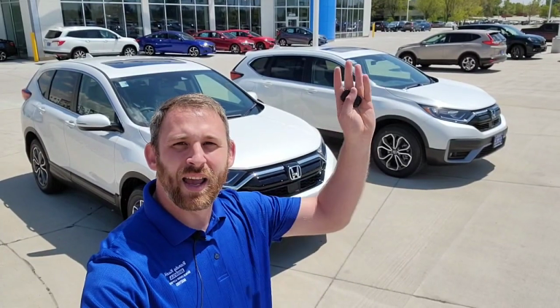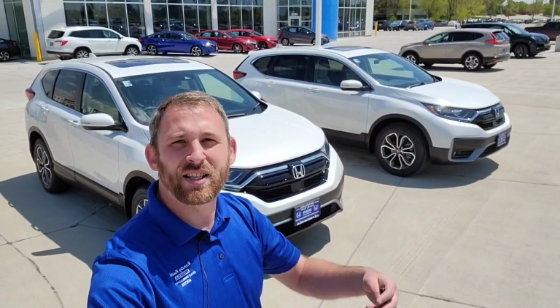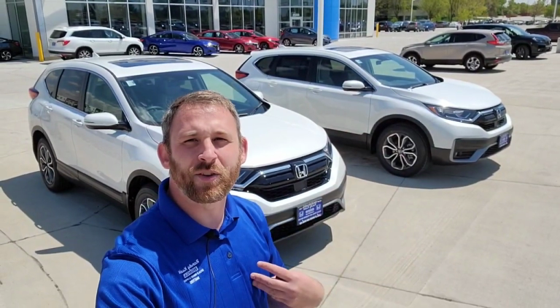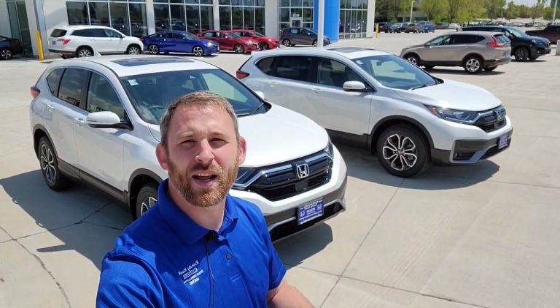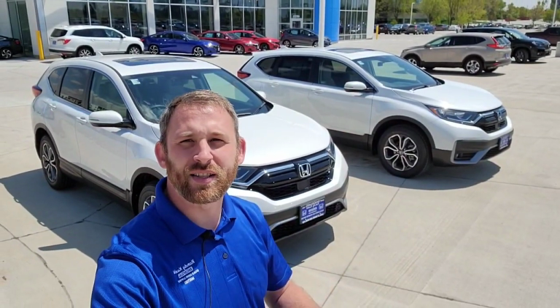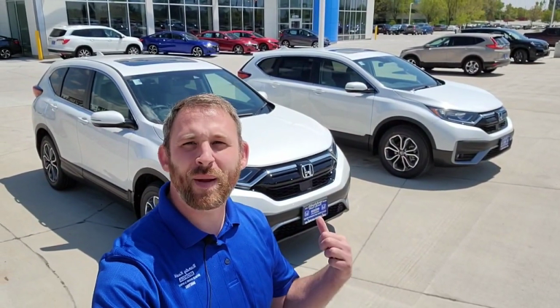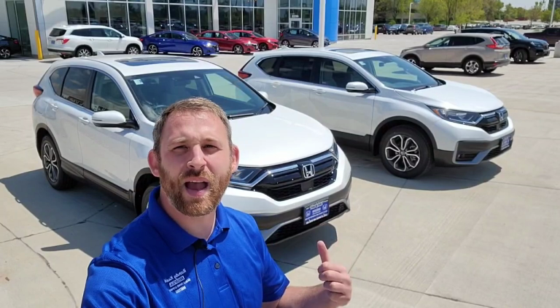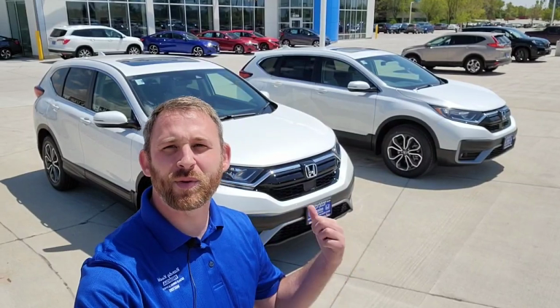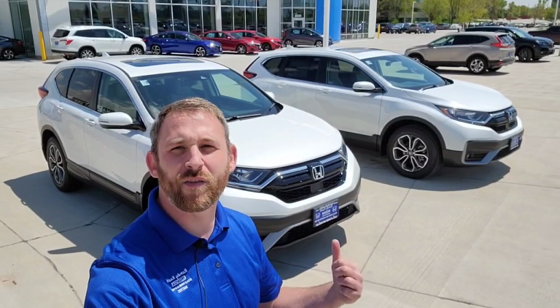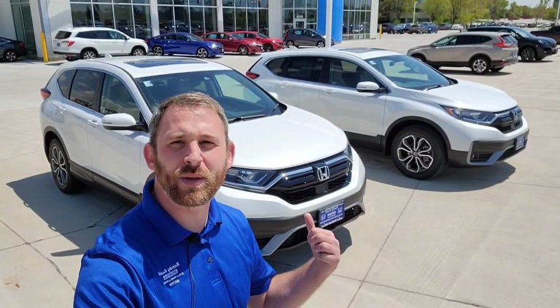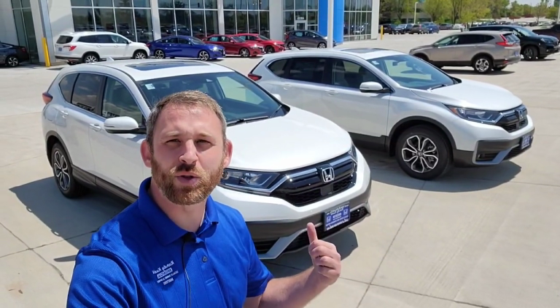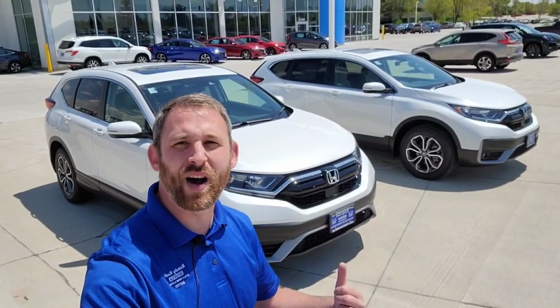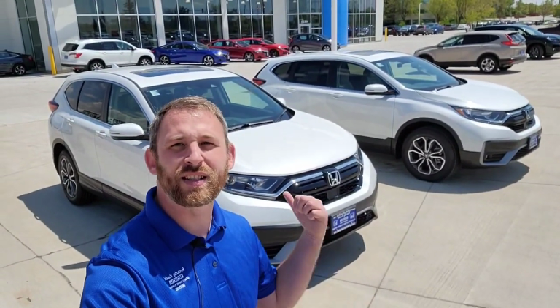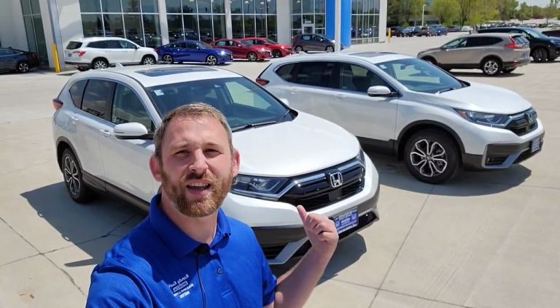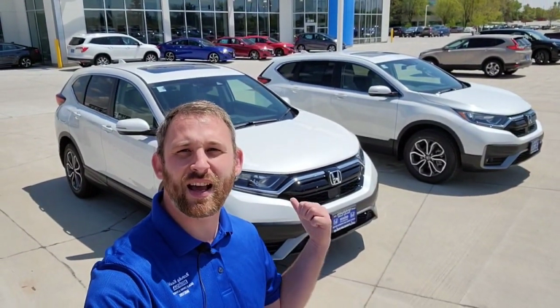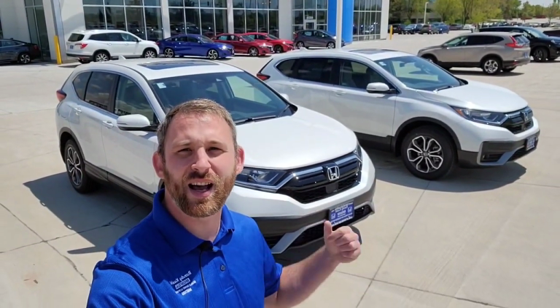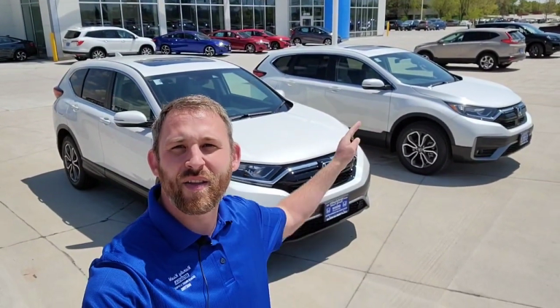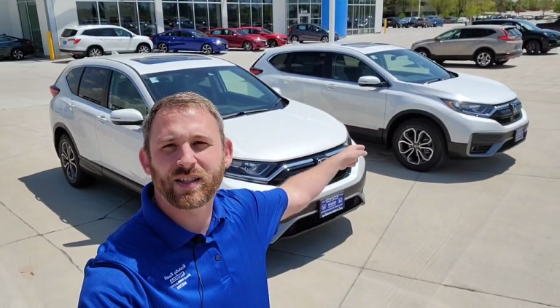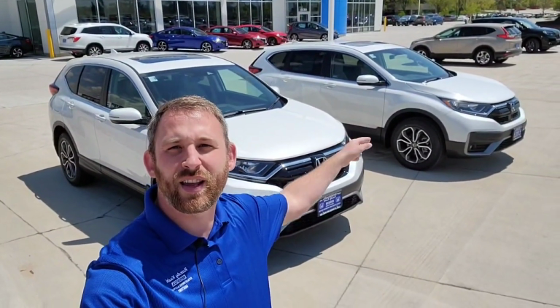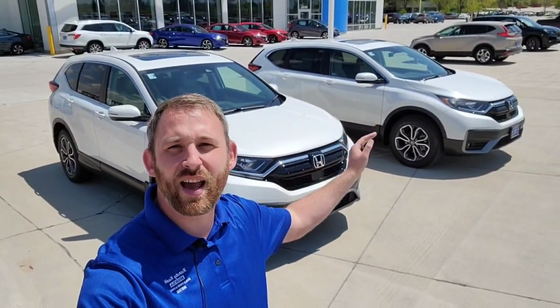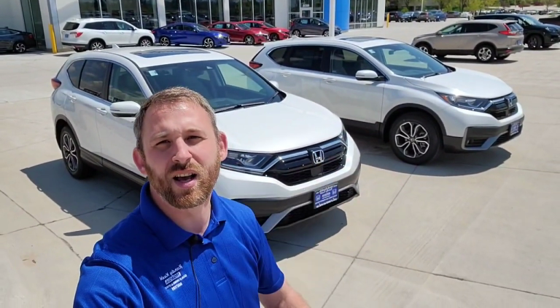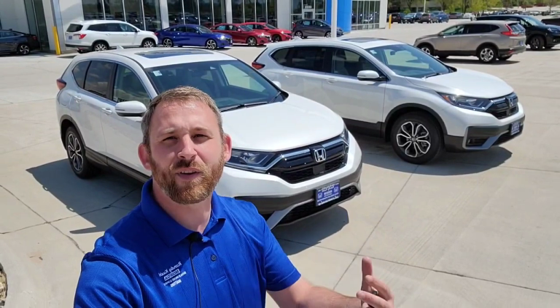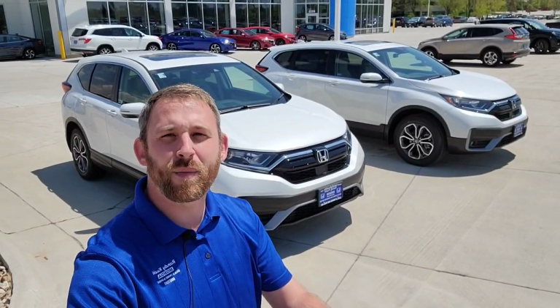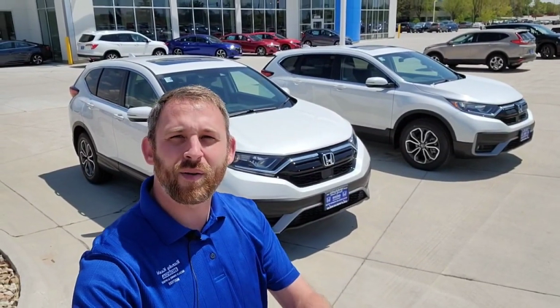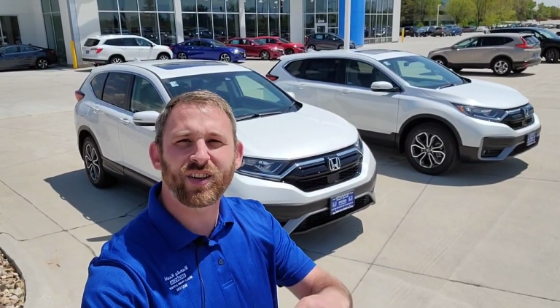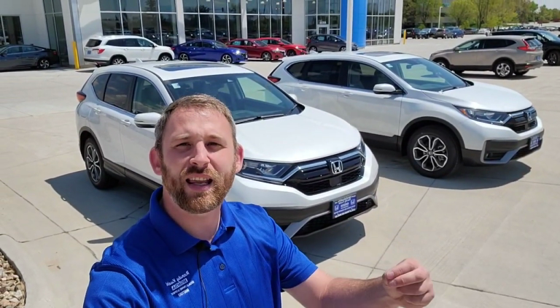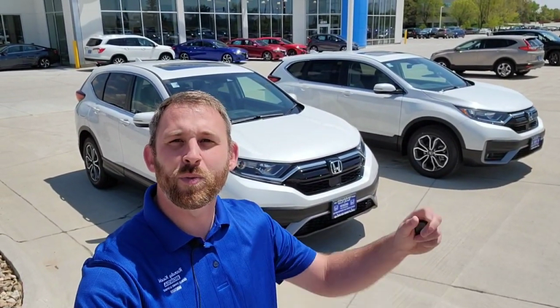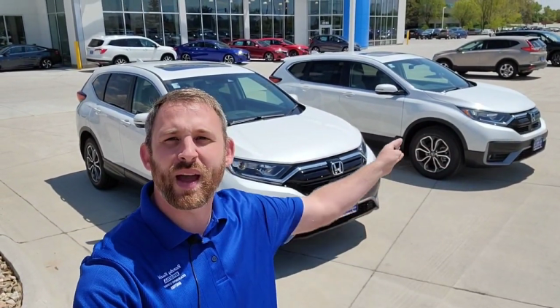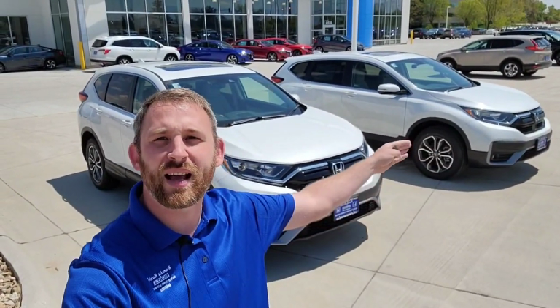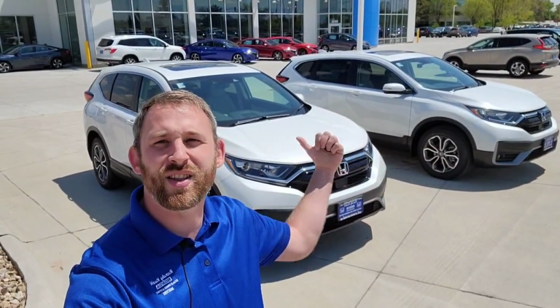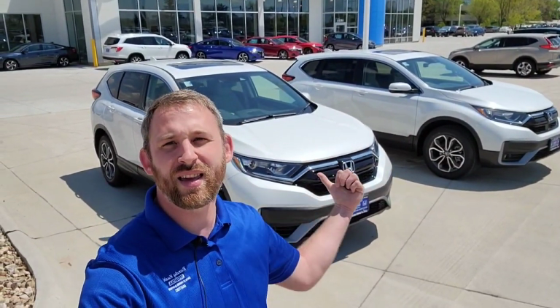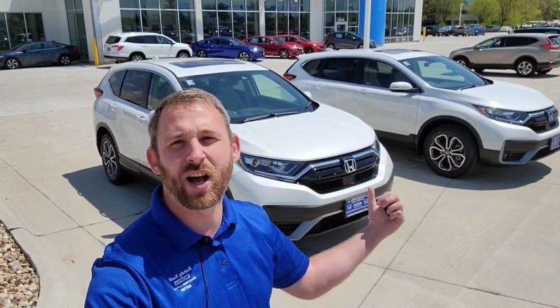Hey guys, it's me, Crazy Honda Chris, and here behind me I have a couple of CRVs. It's going to be 2021. I have a CRV EXL, then I have a CRV EX. This video is going to be about what you're gaining when you move from that EX to that EXL.